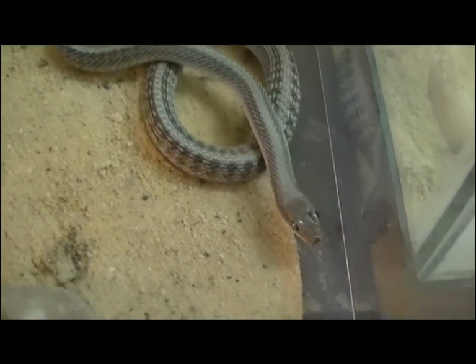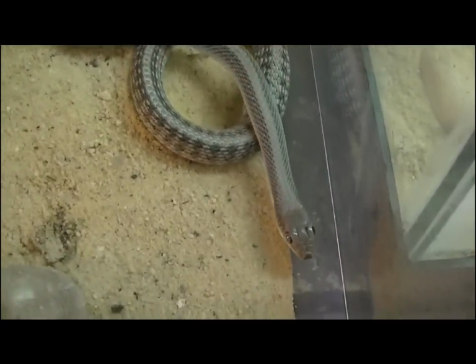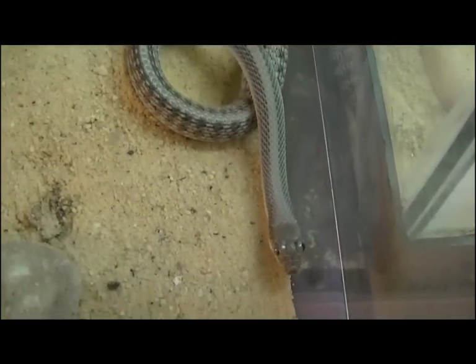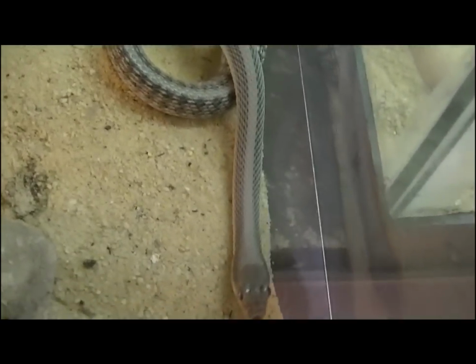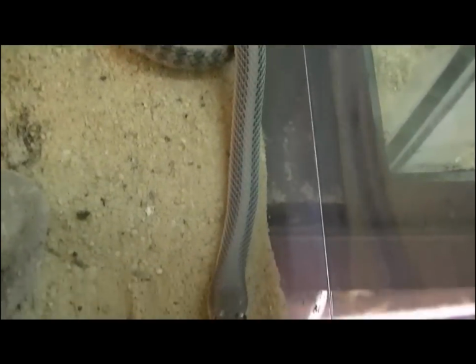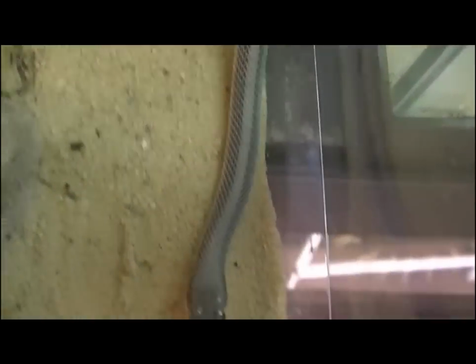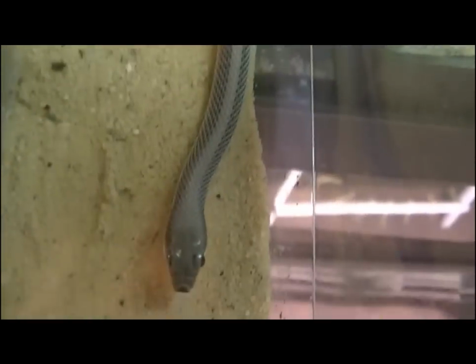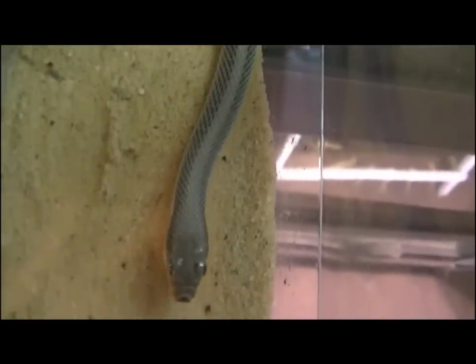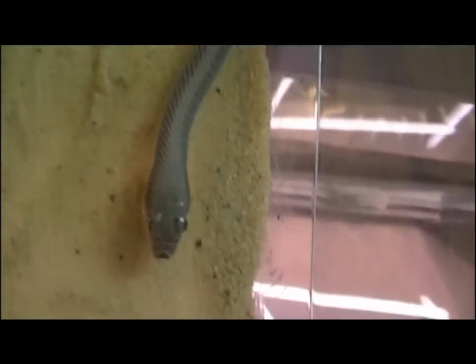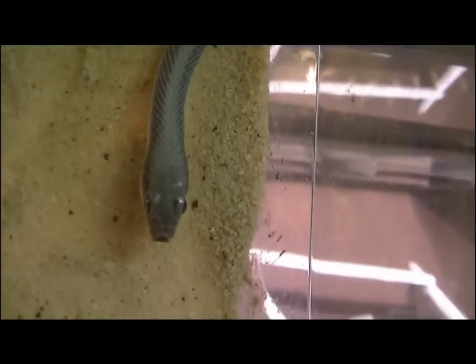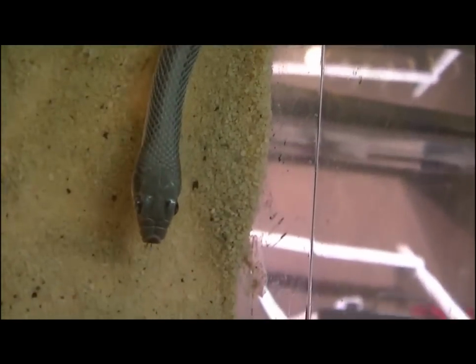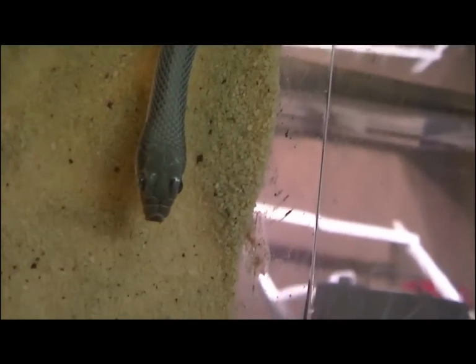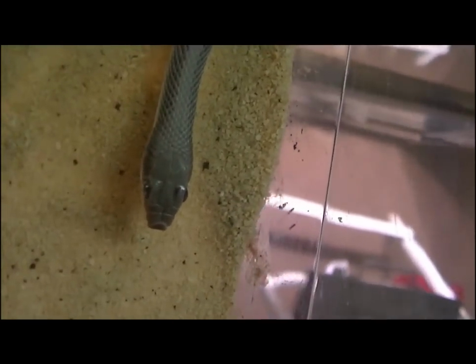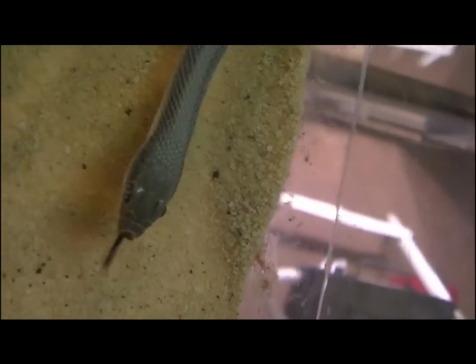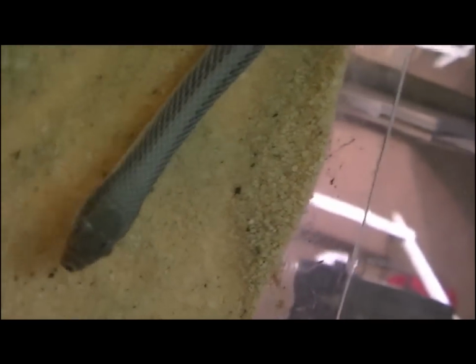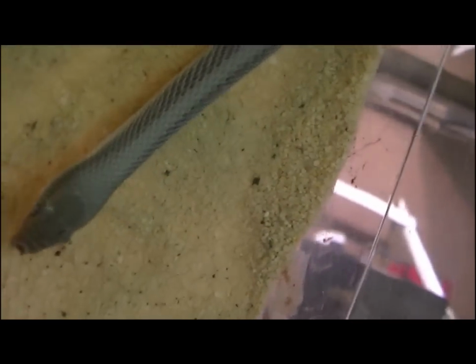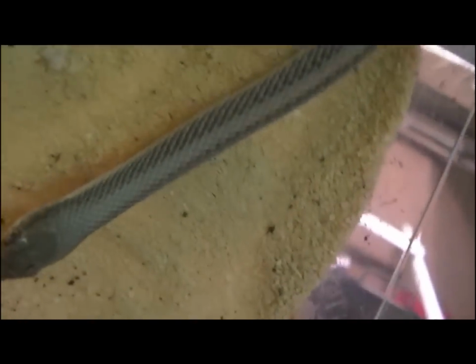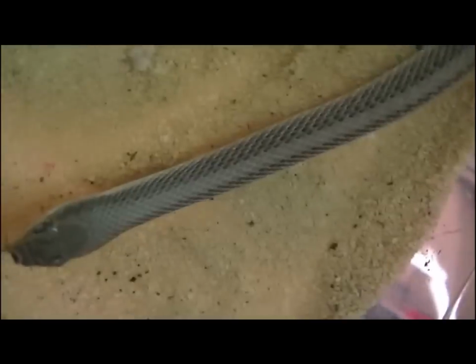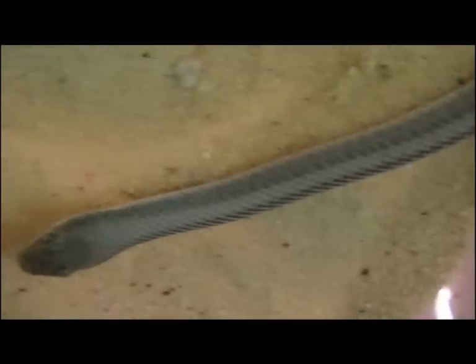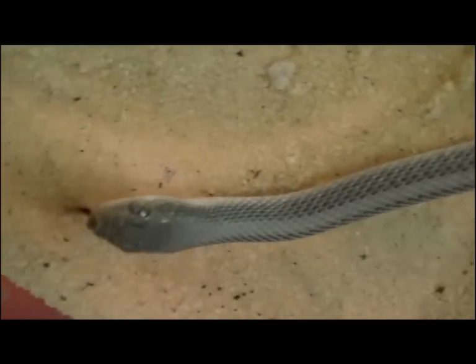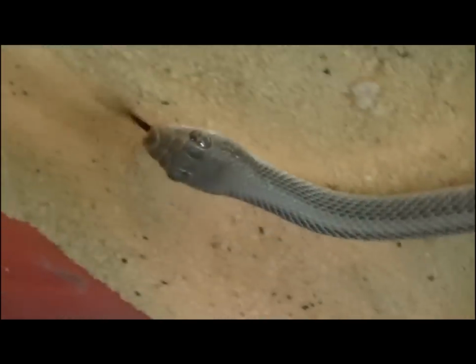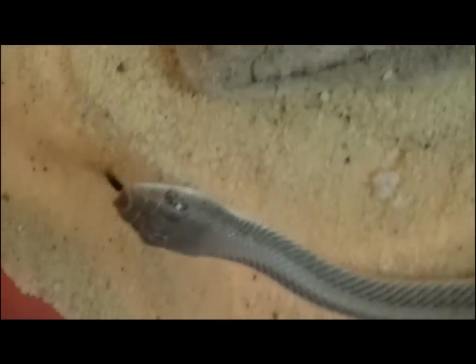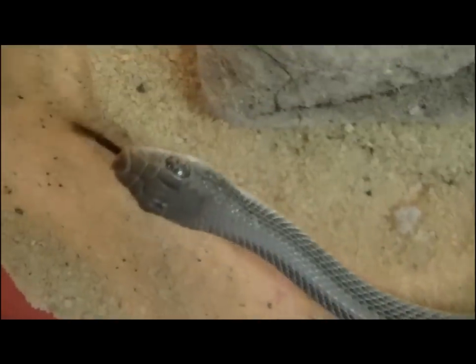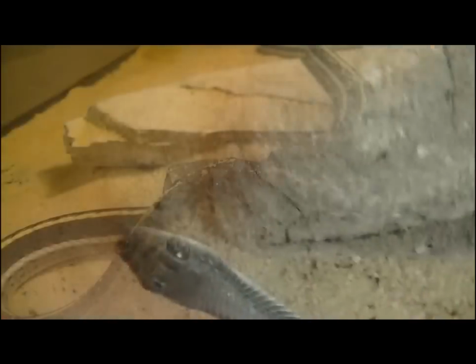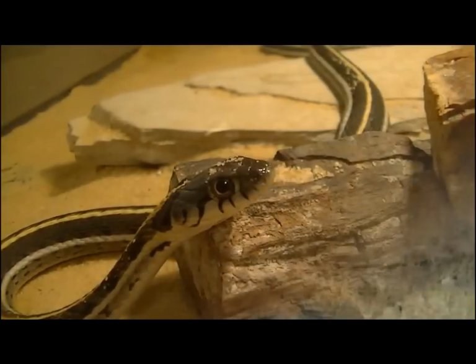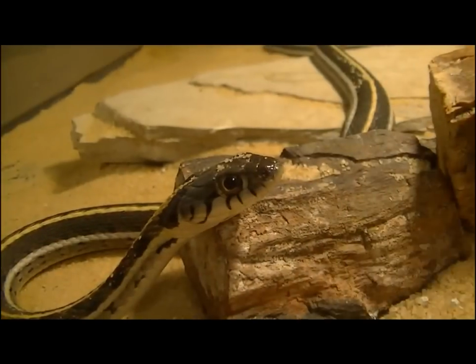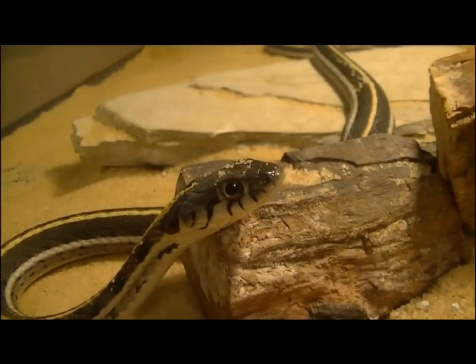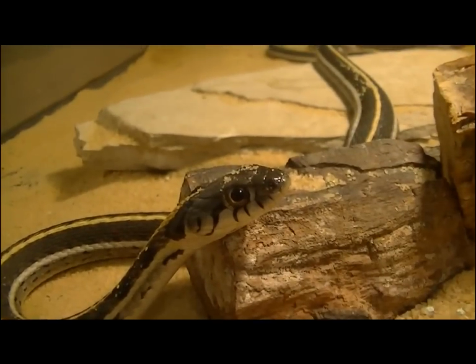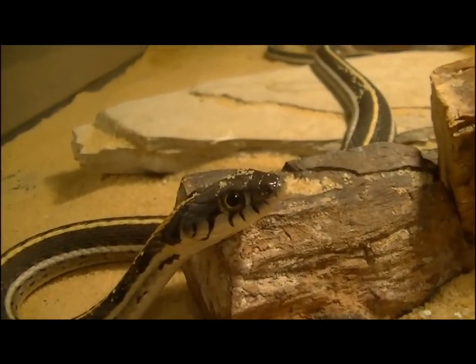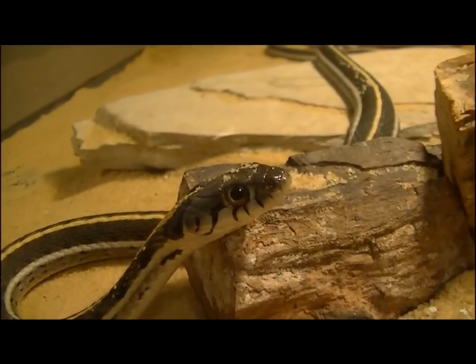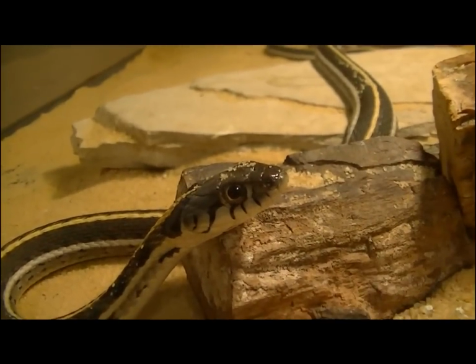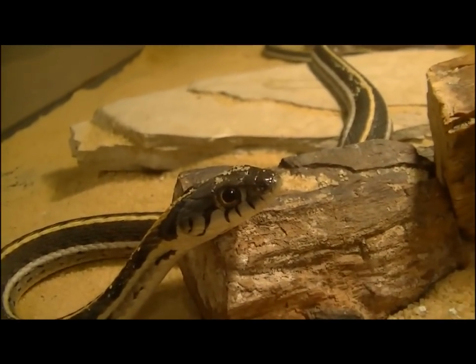Many snakes find the desert their home, such as this Patch-nosed snake, or this Black-necked garter snake.